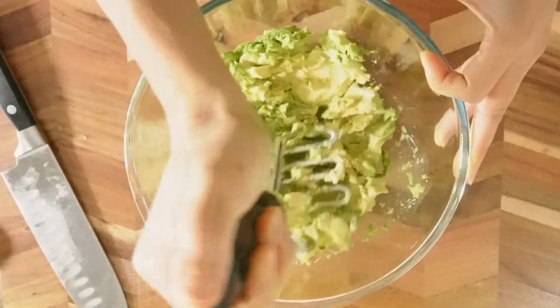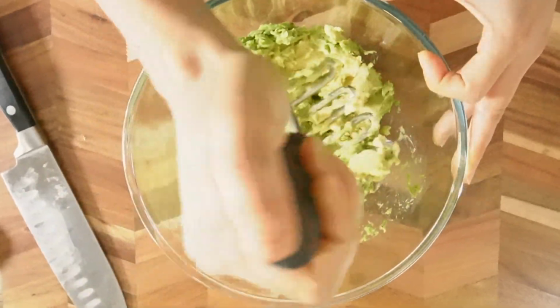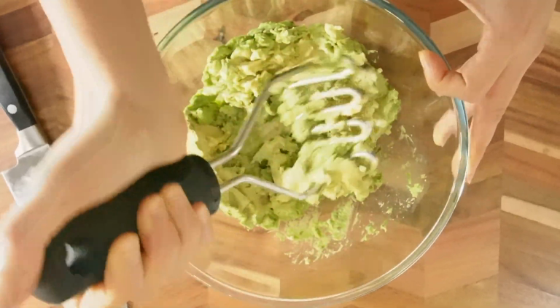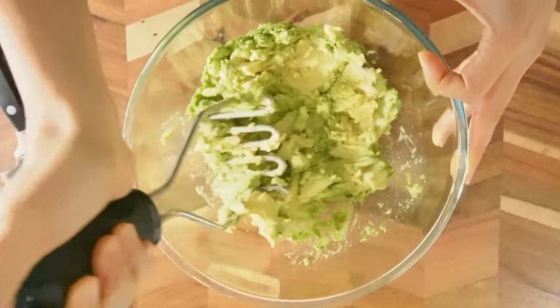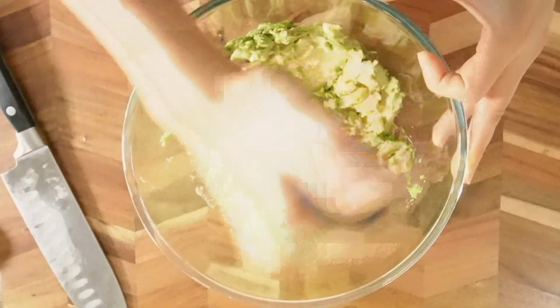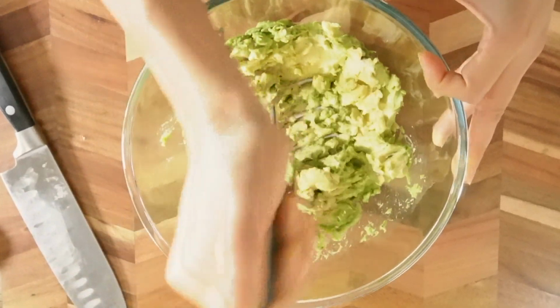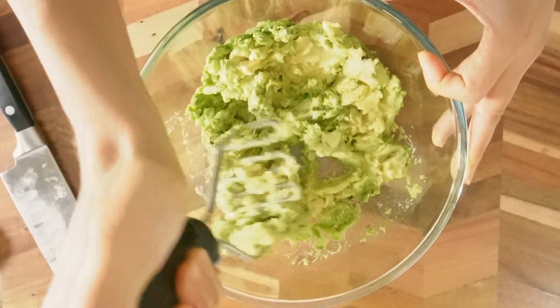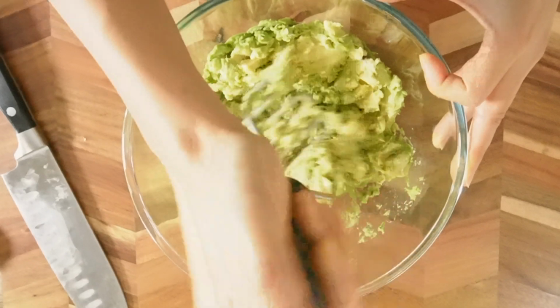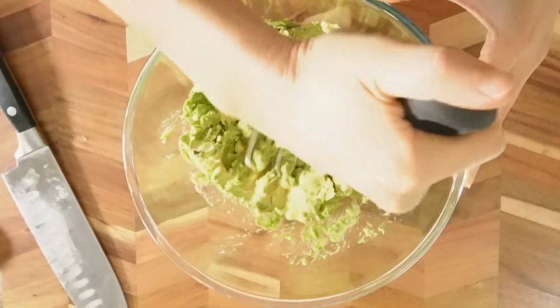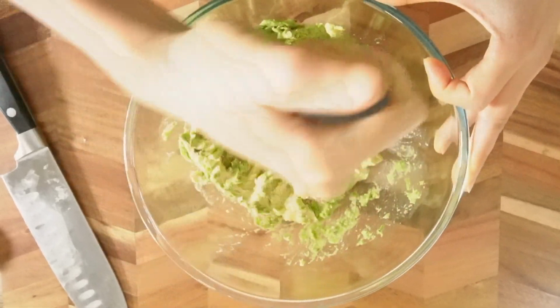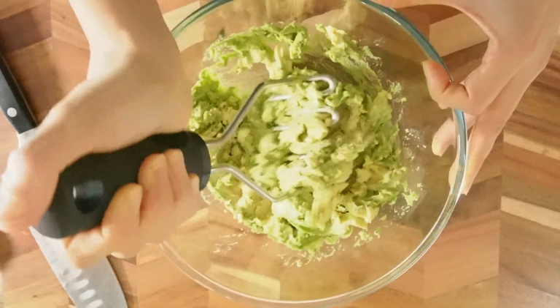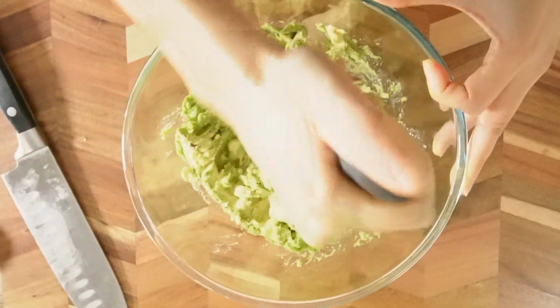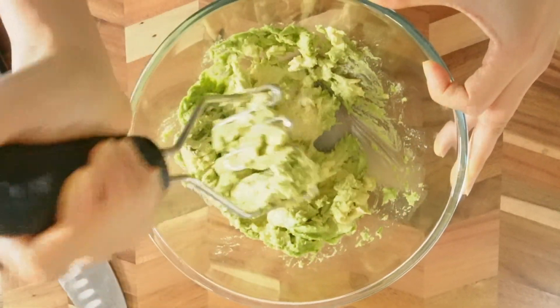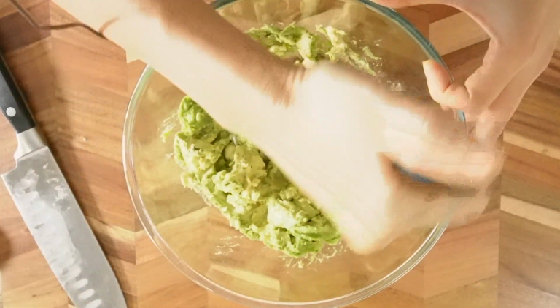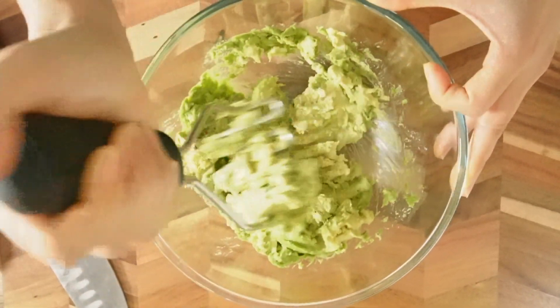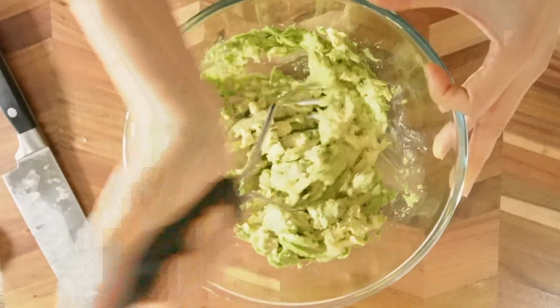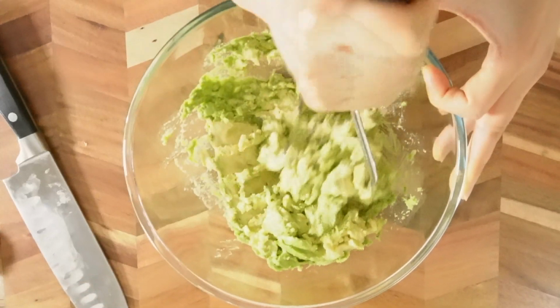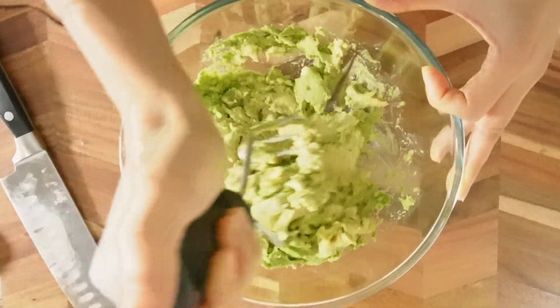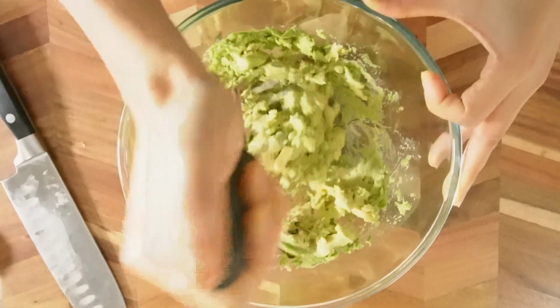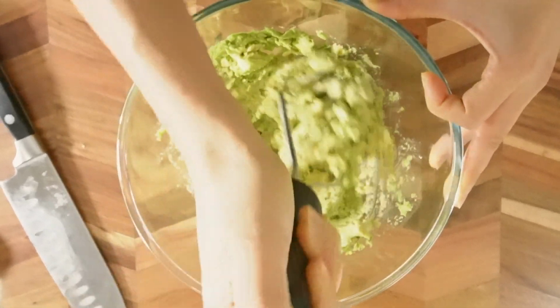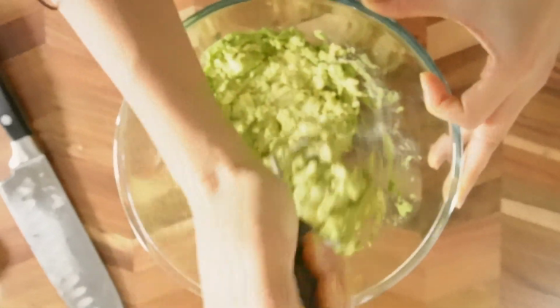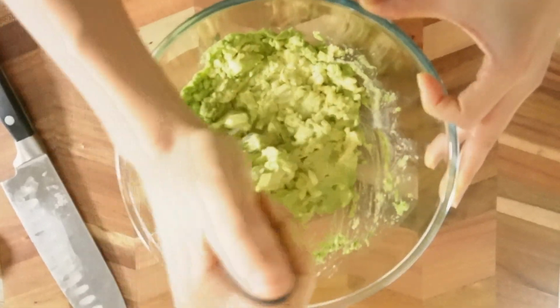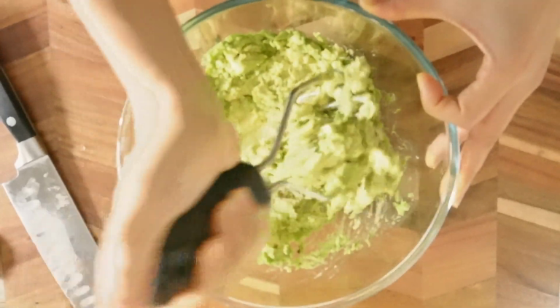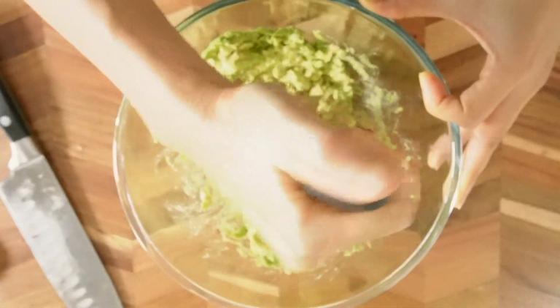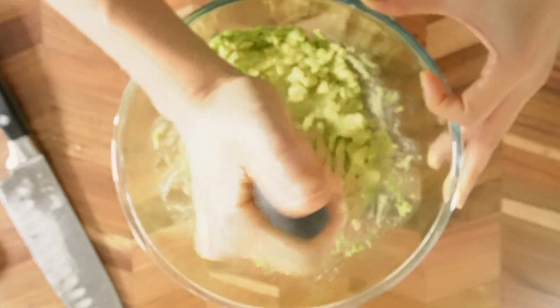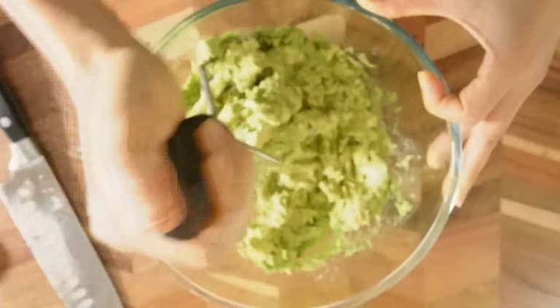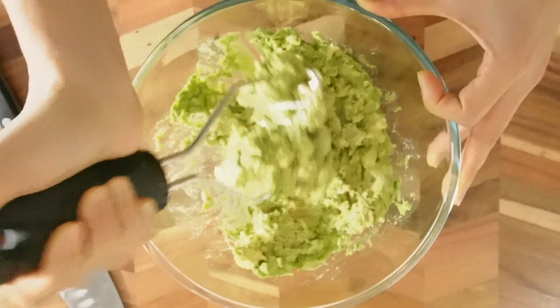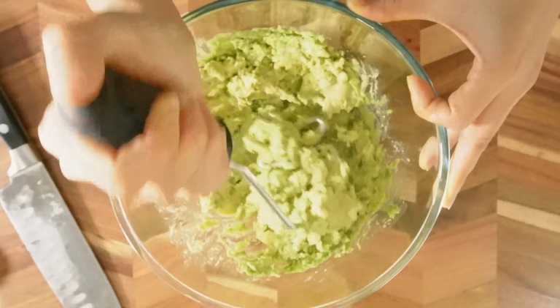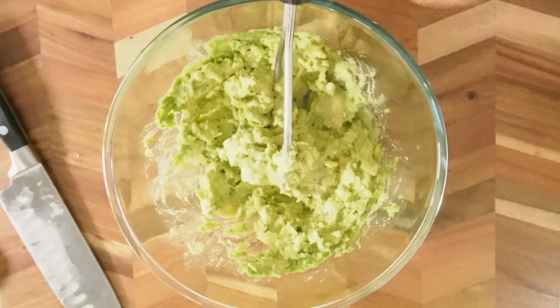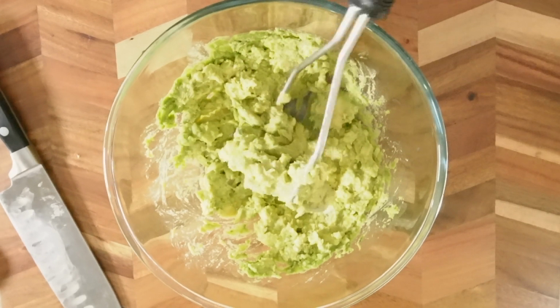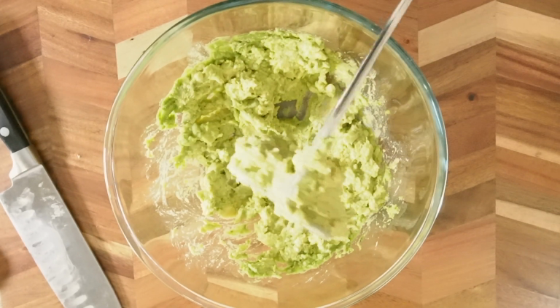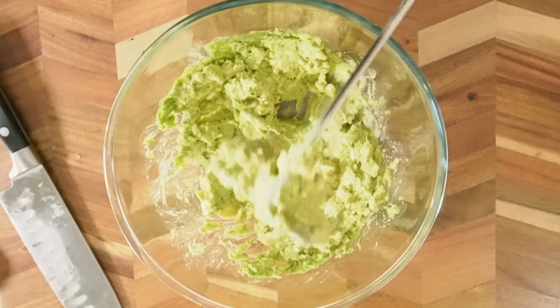In terms of texture, if you like a creamier texture, you can make it a bit smoother. And if you like a chunkier texture, you can make it a bit chunkier. I'm not going to mash it too much.